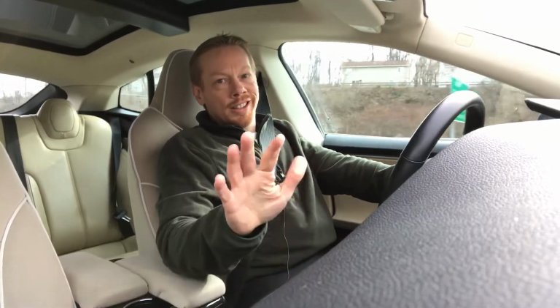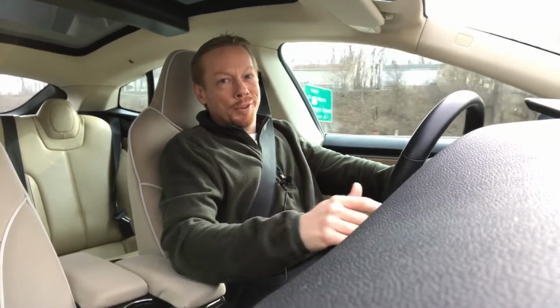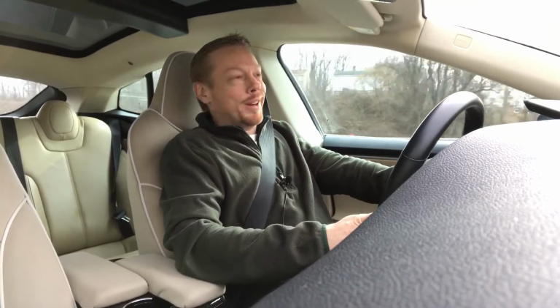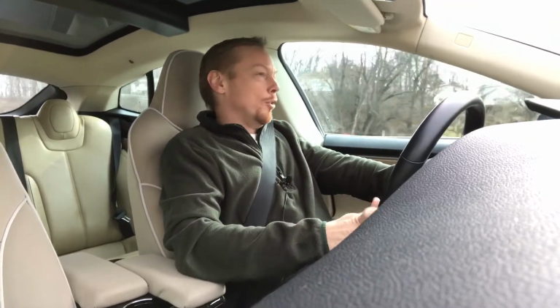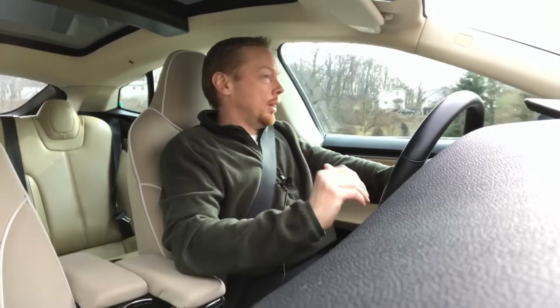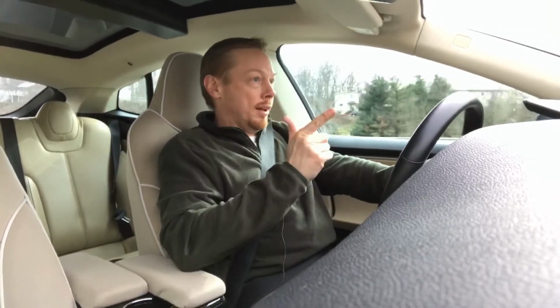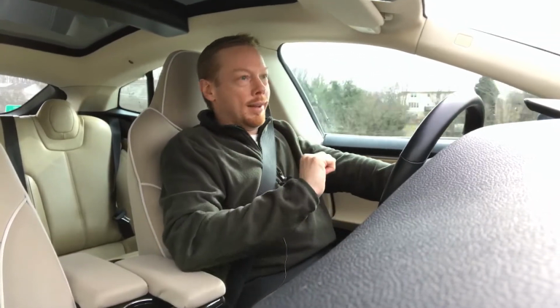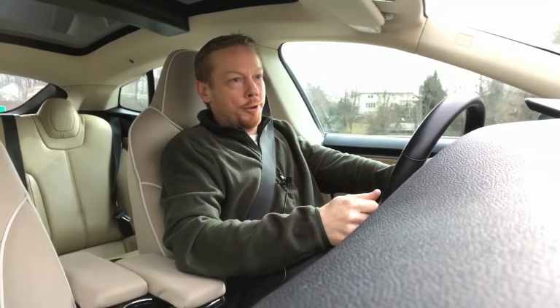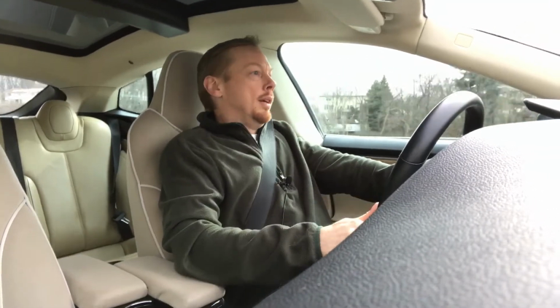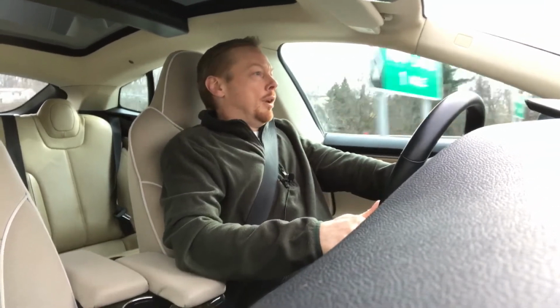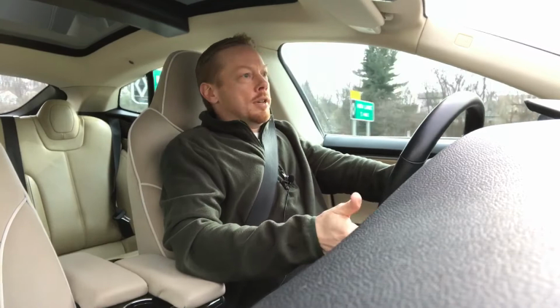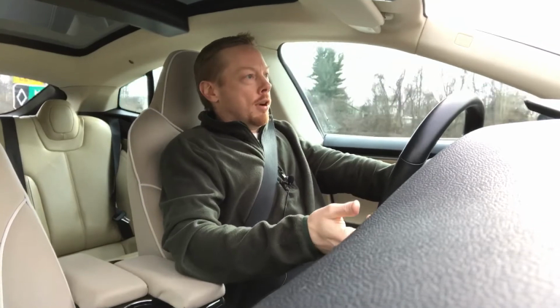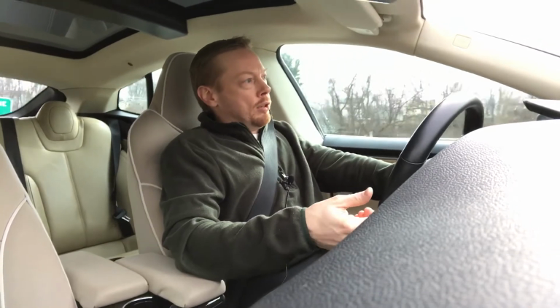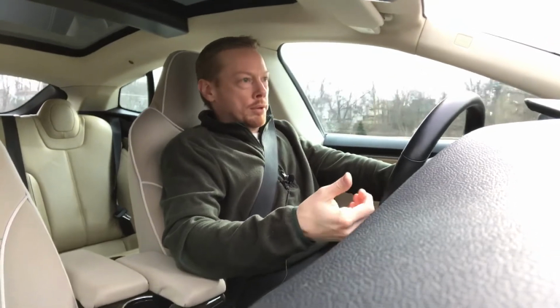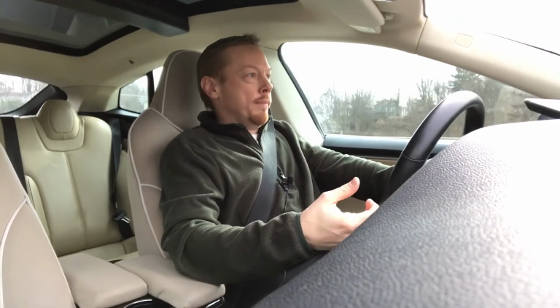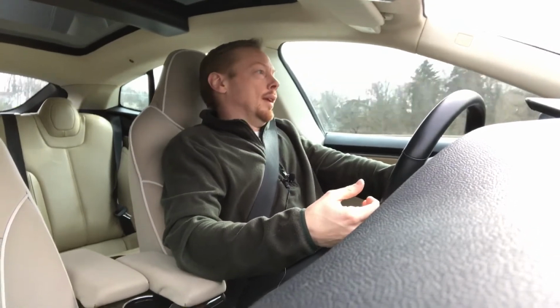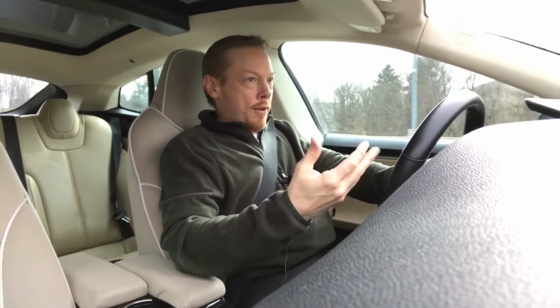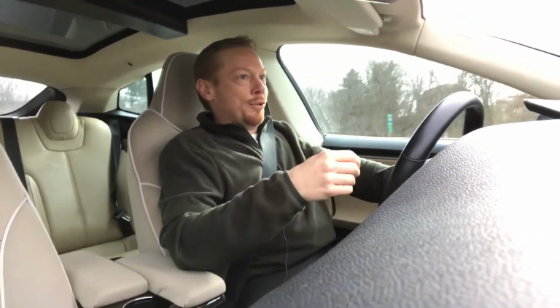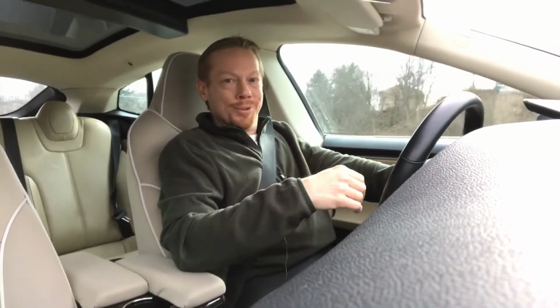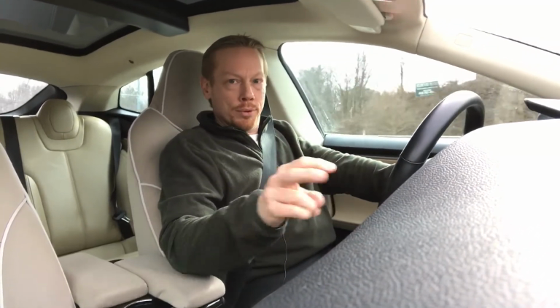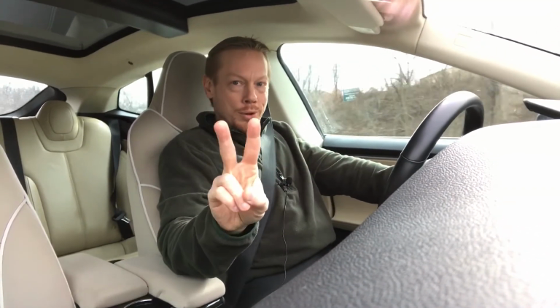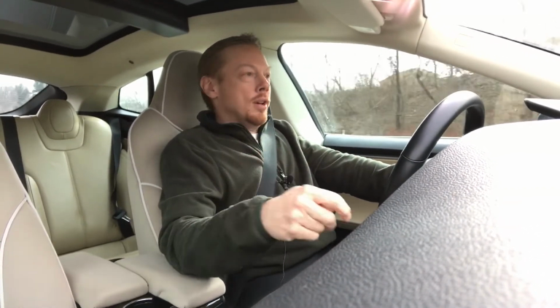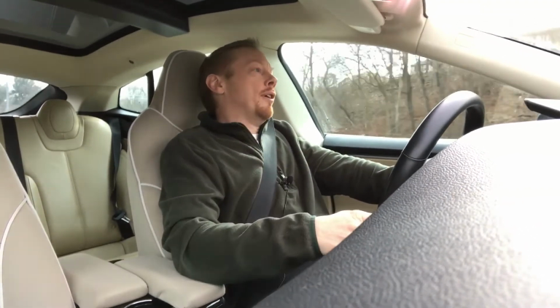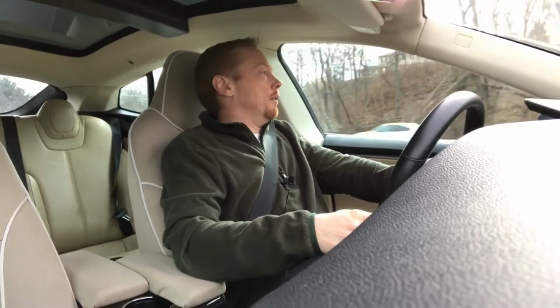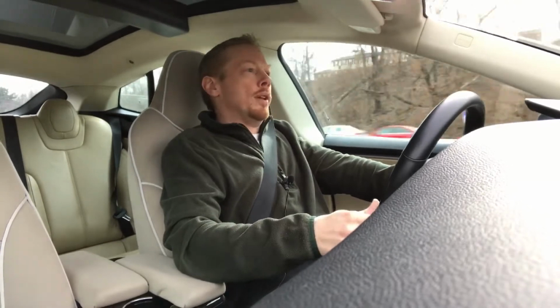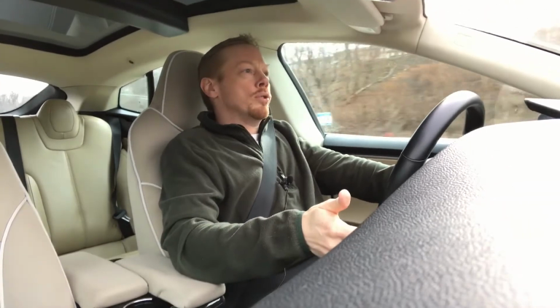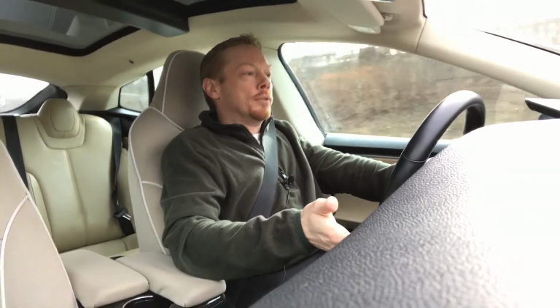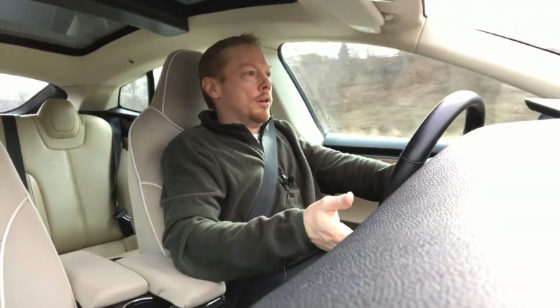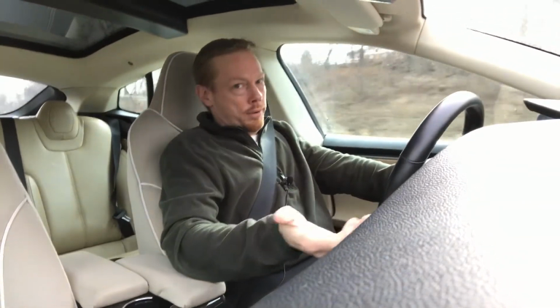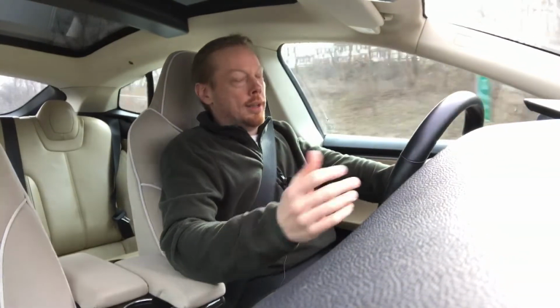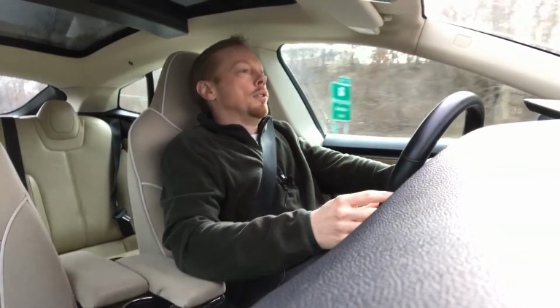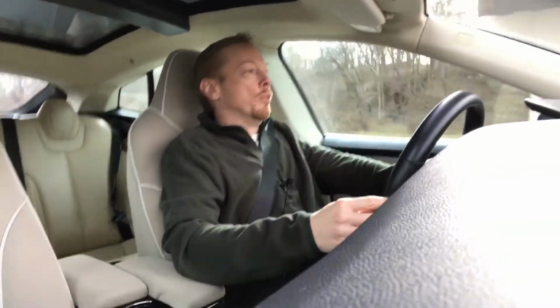Good afternoon, everybody. Work day done, and I am headed home, but I wanted to continue our conversation from this morning. Now I have another drive to do part two of talking about a way to charge your electric car or your Tesla in your home garage.